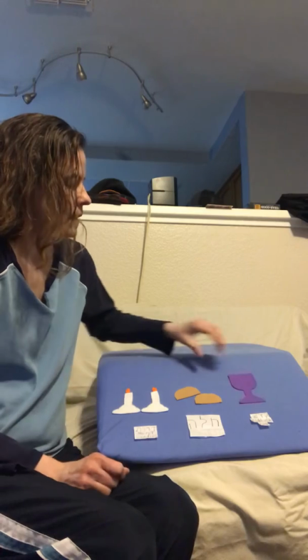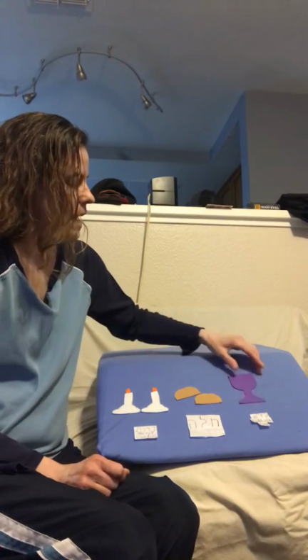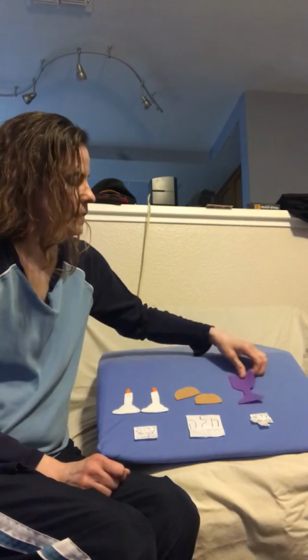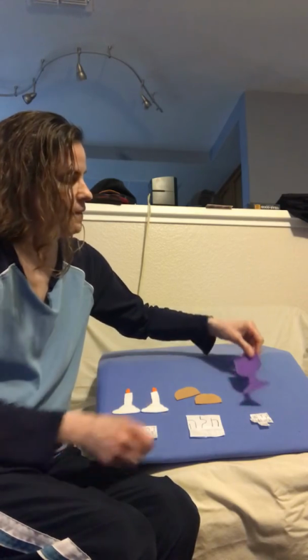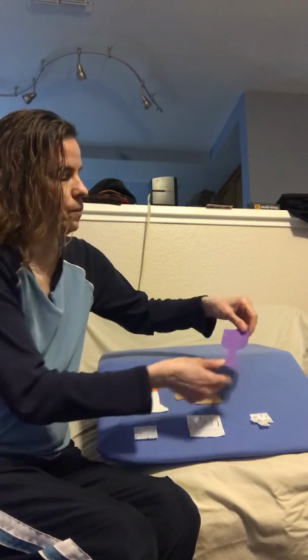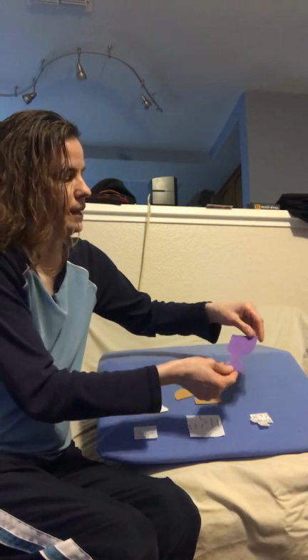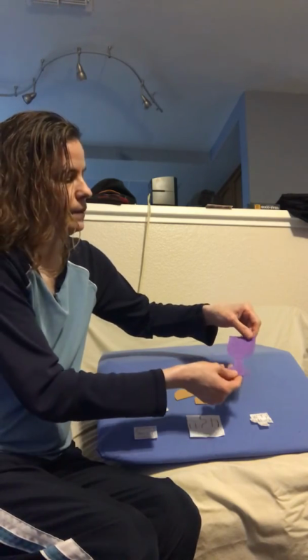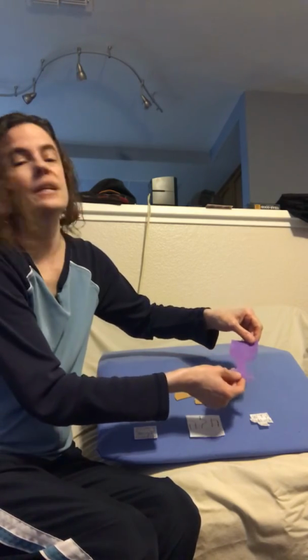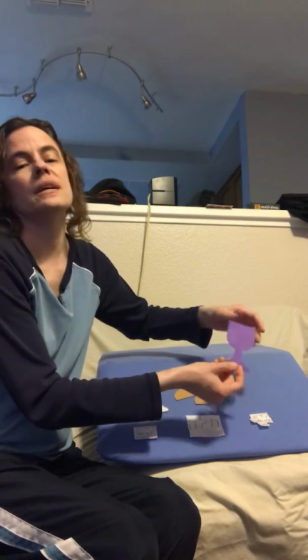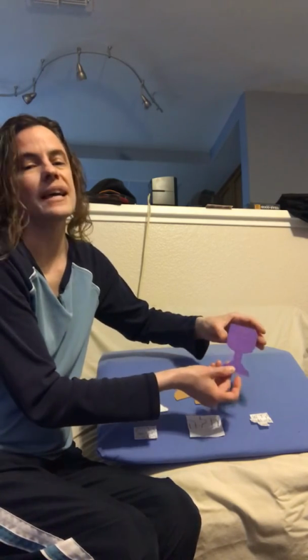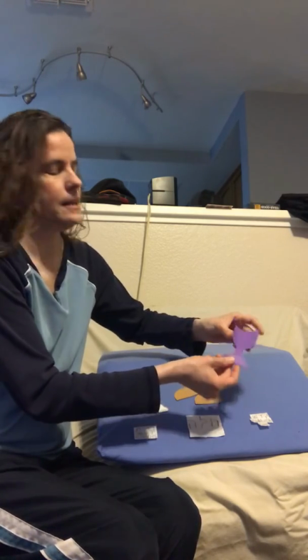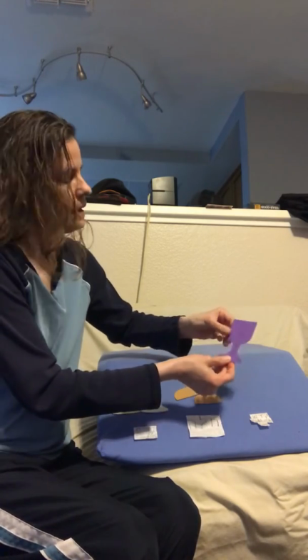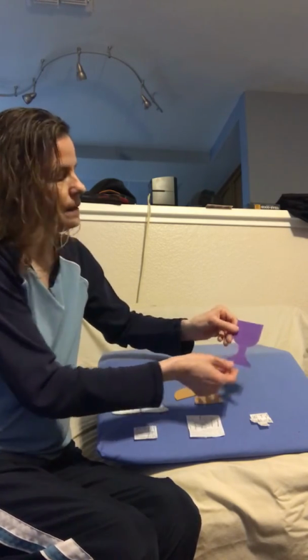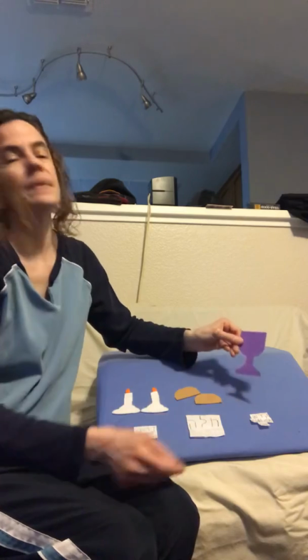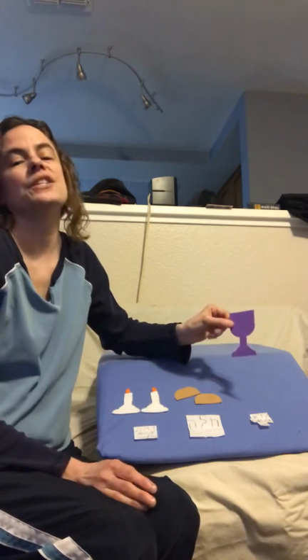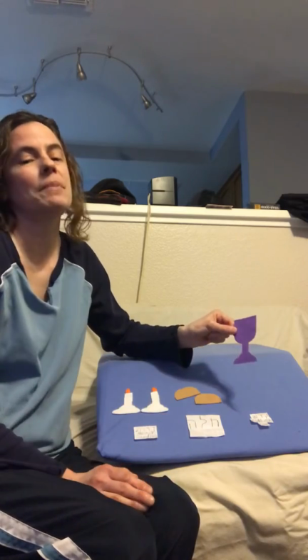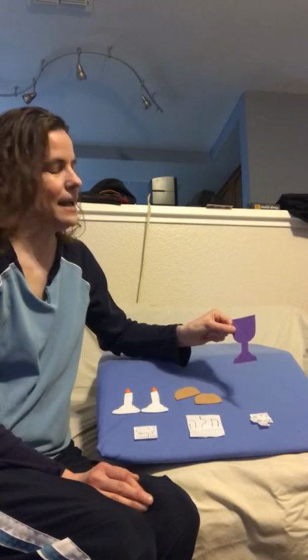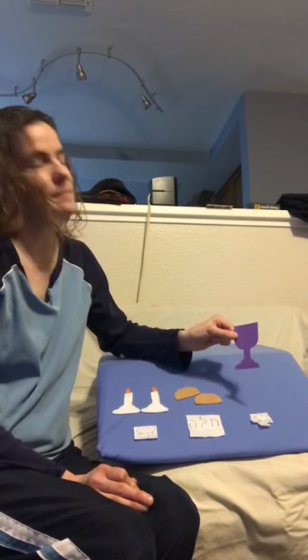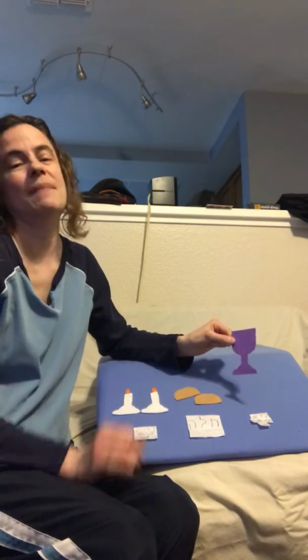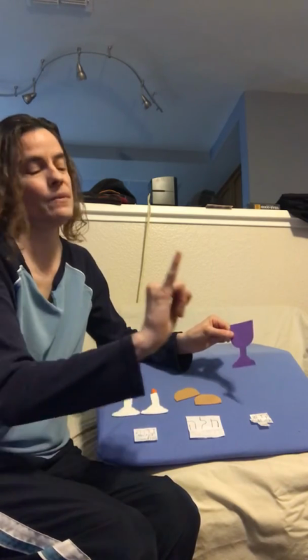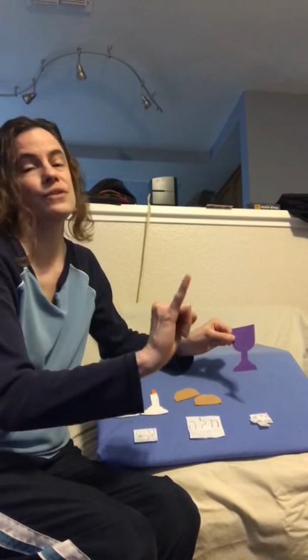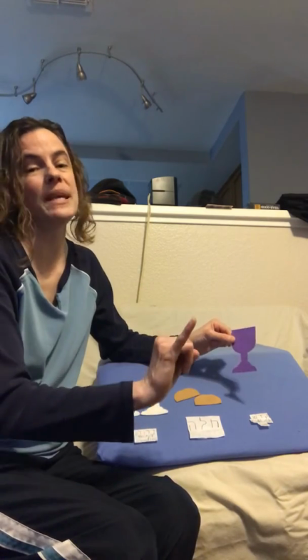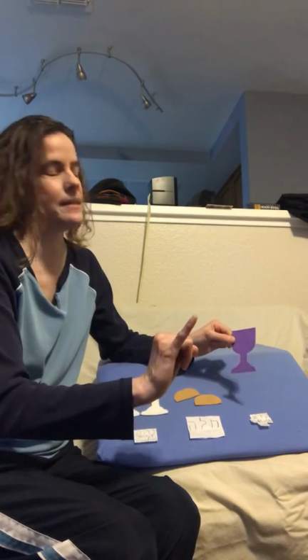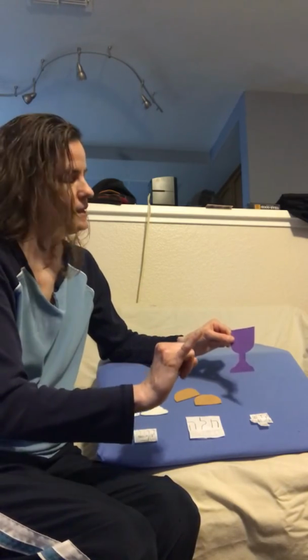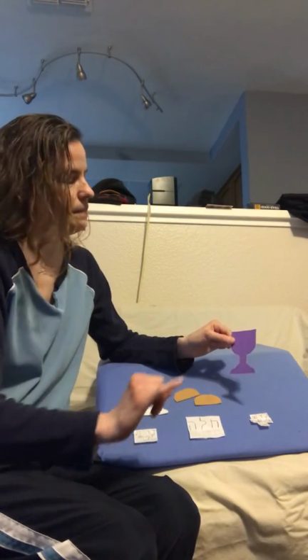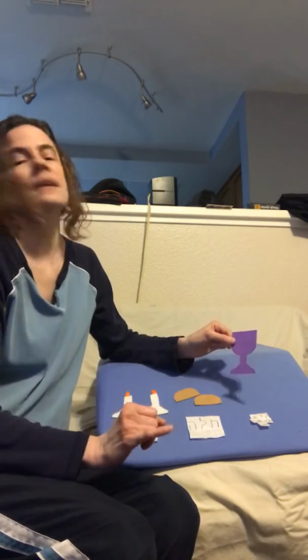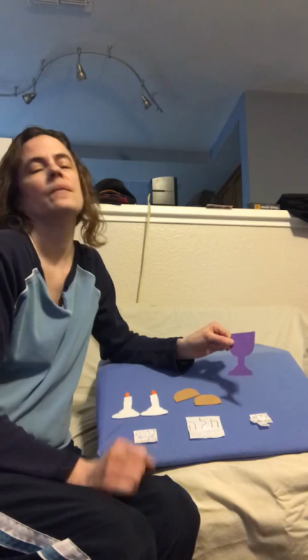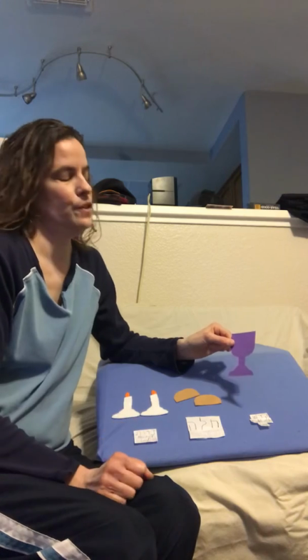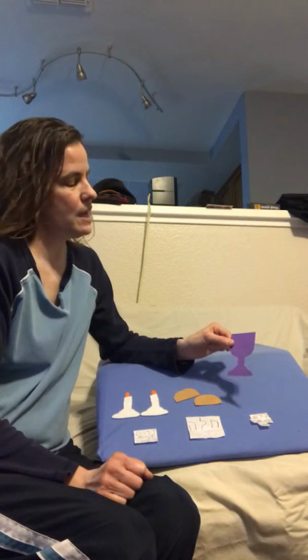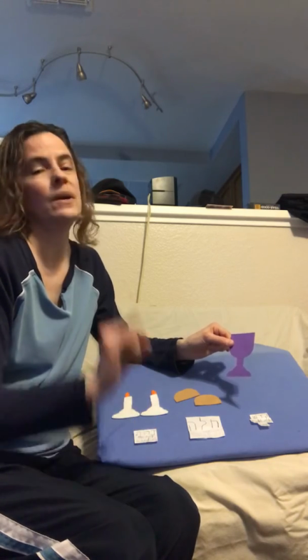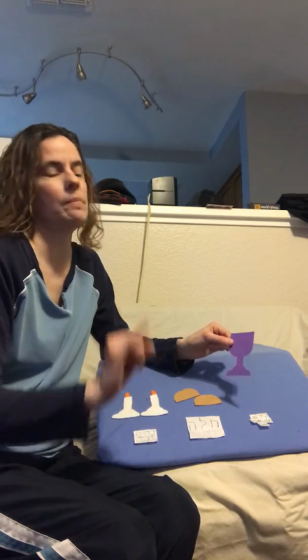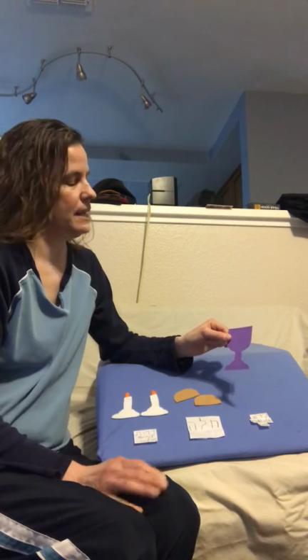And then we have the wine, which is next. Get your cup of wine. Remember, we use our pinkies. For pretend, we hold up our pinkies.